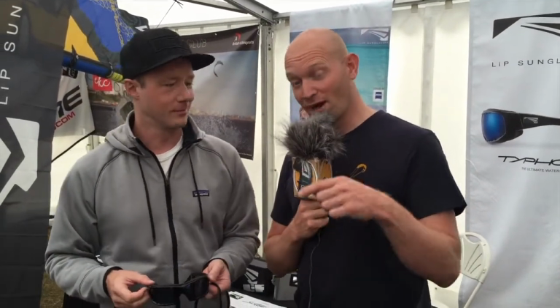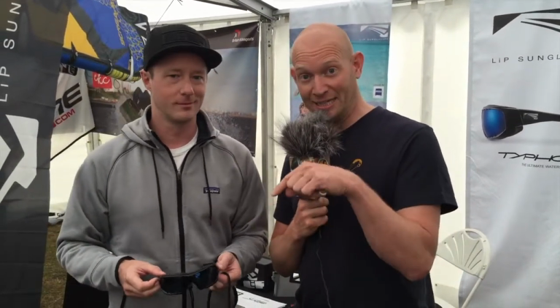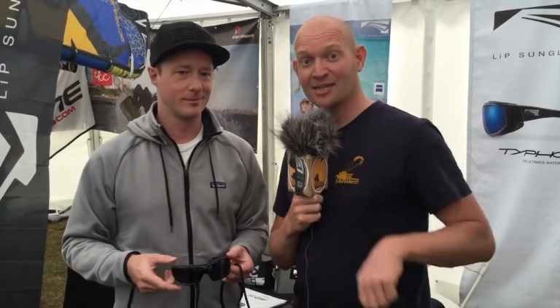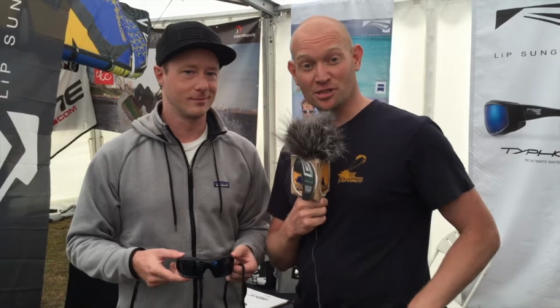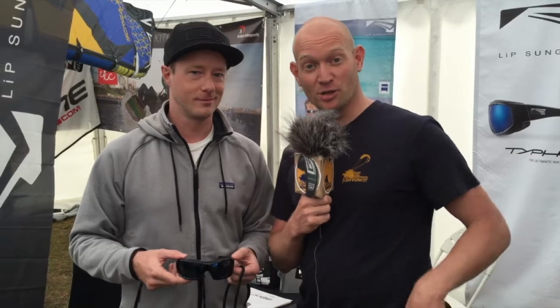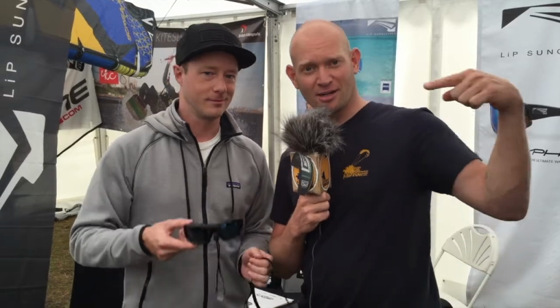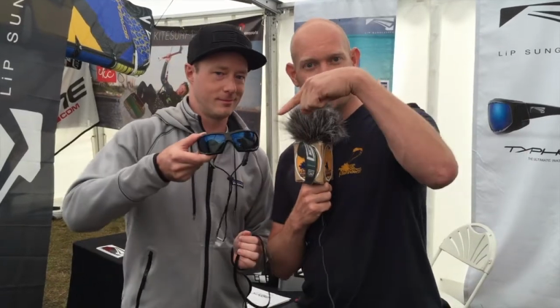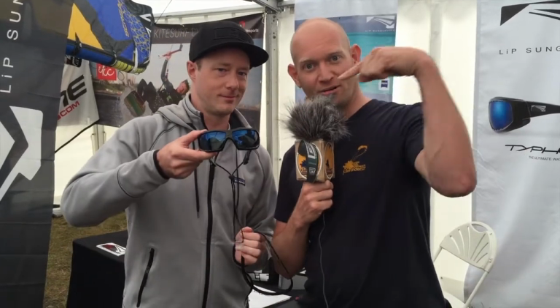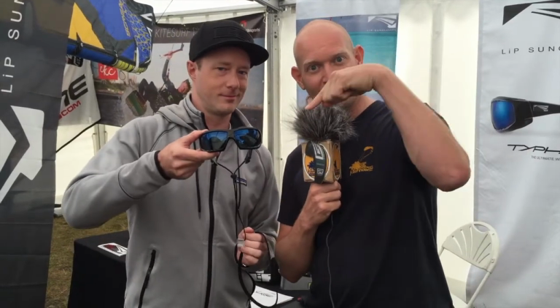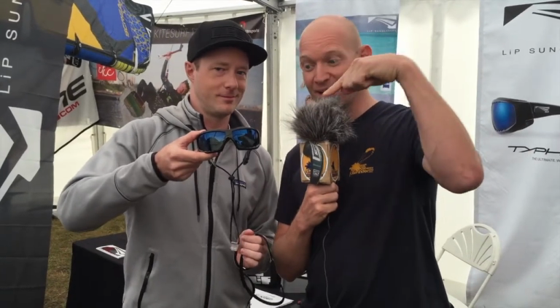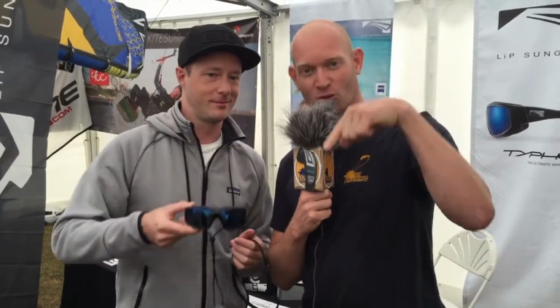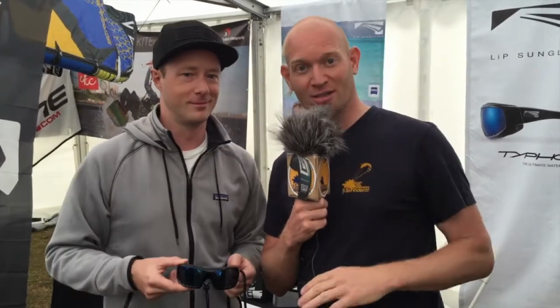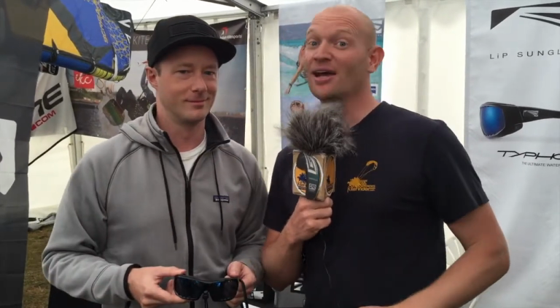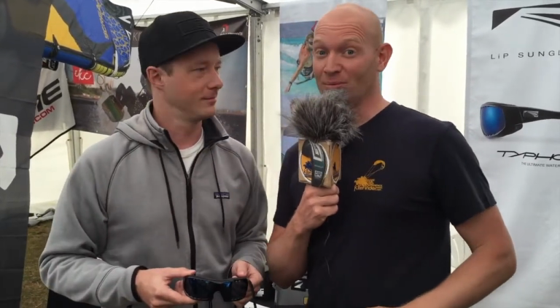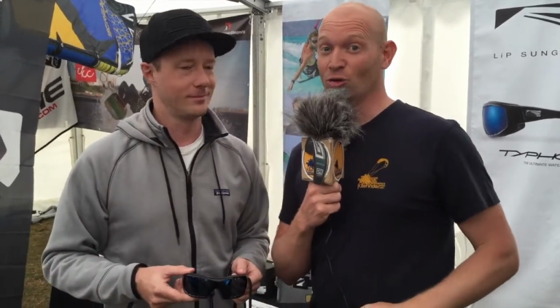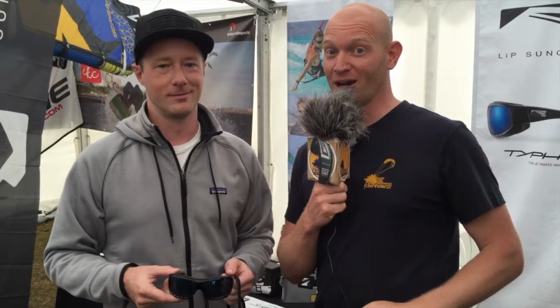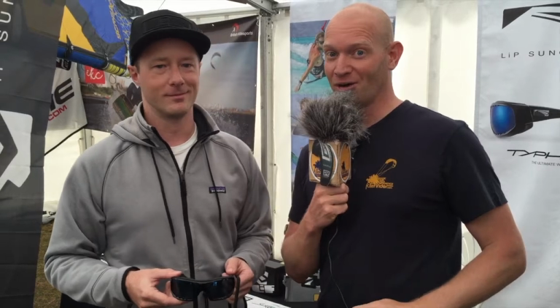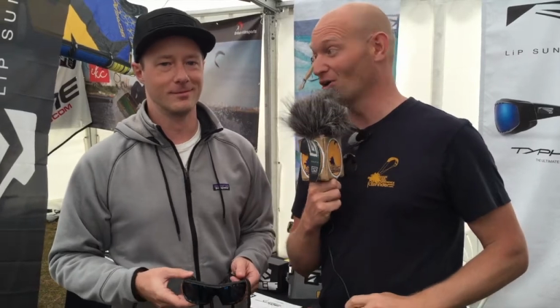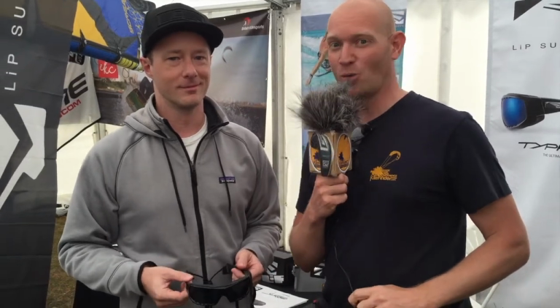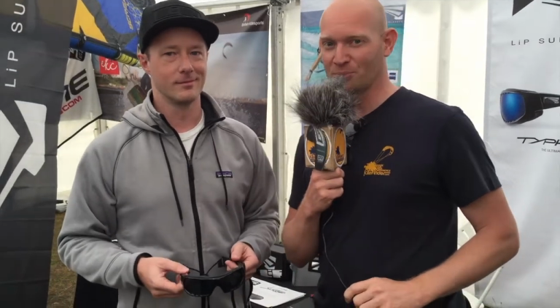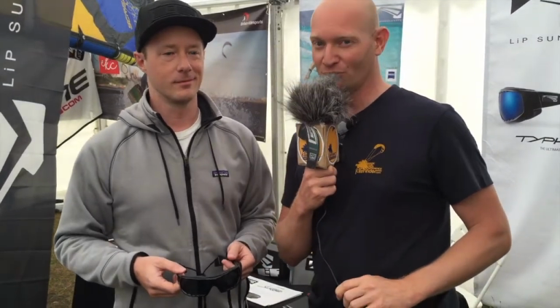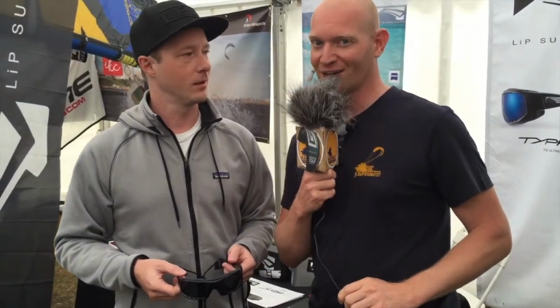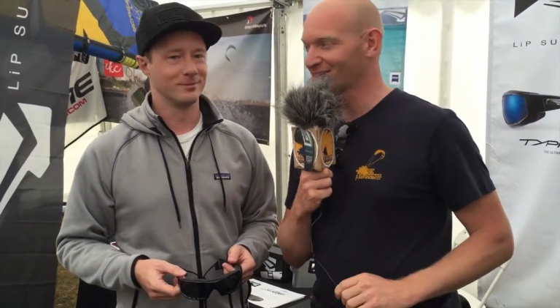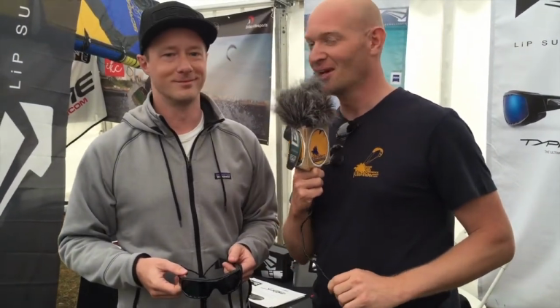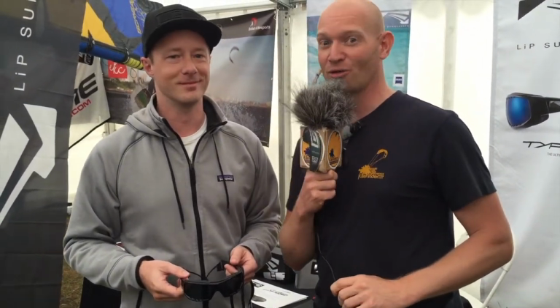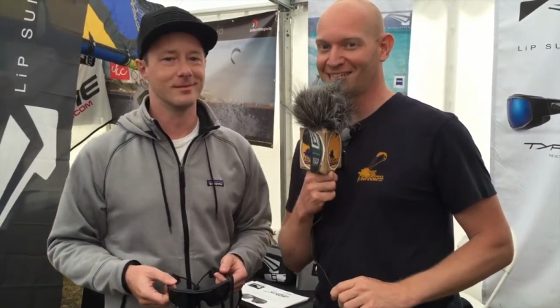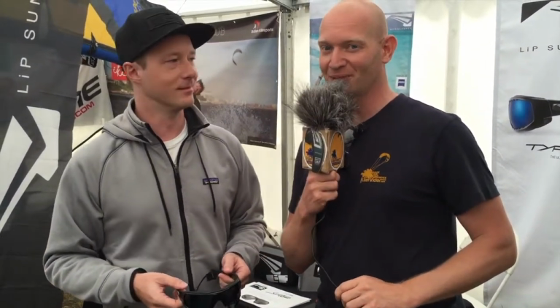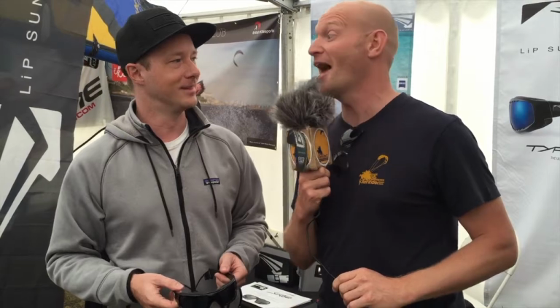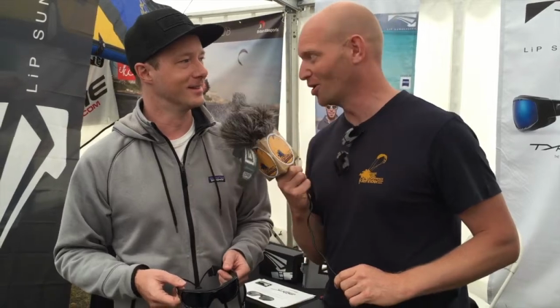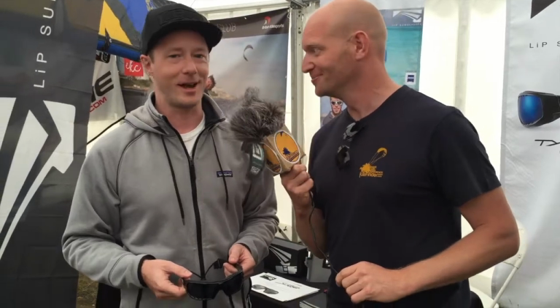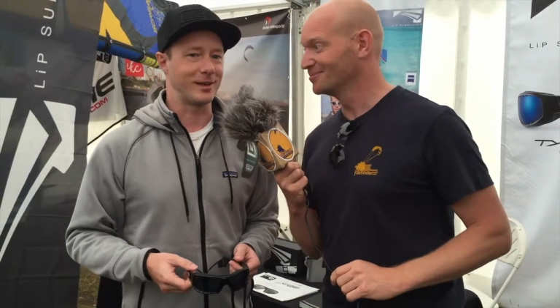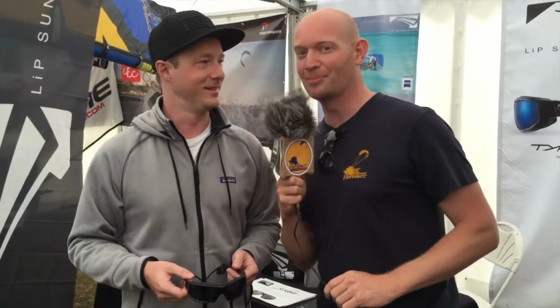If you want to look hot wearing one of these, just subscribe to our channel. Maybe you'll be the lucky owner of one of these beautiful sunglasses and you'll look flashy on the beach and on the water — absolutely.